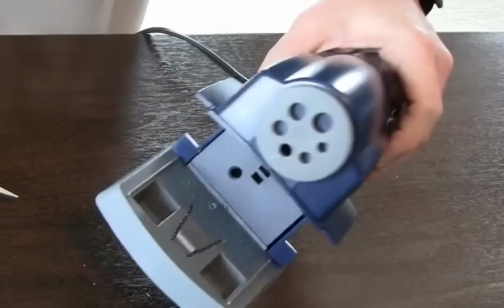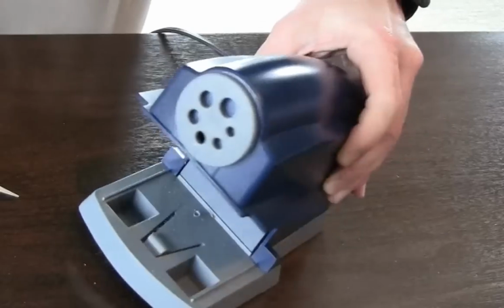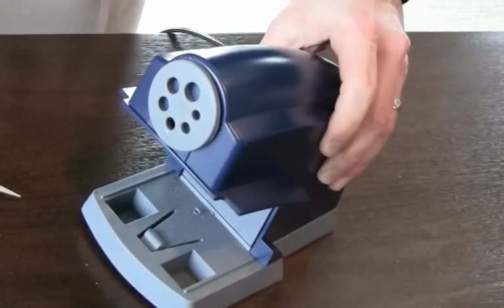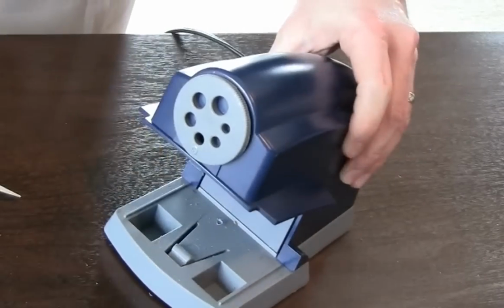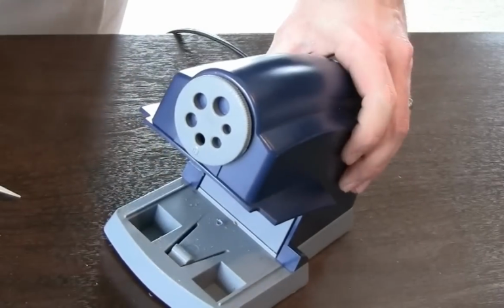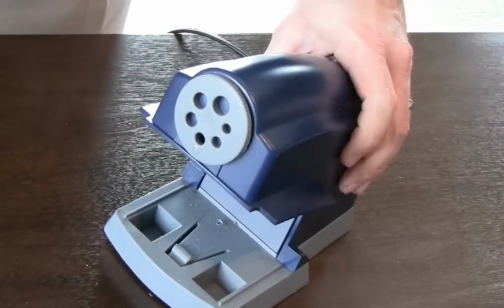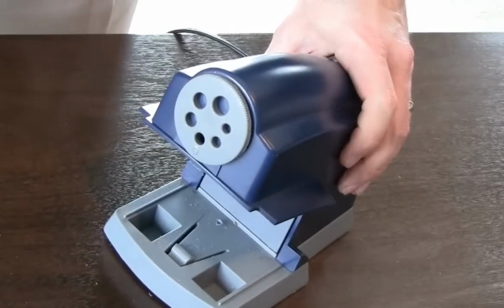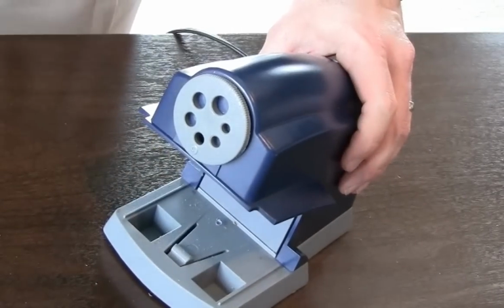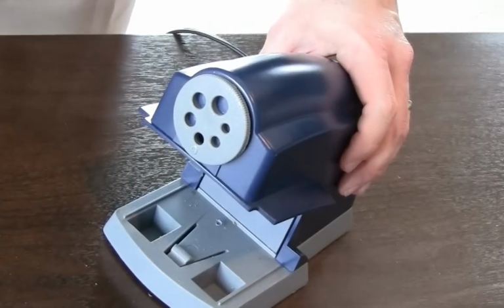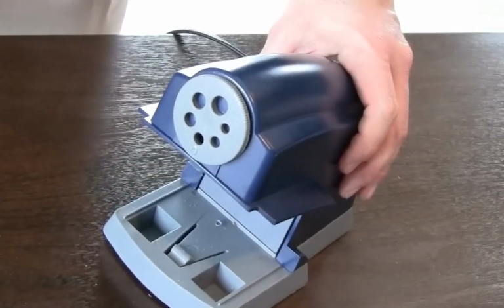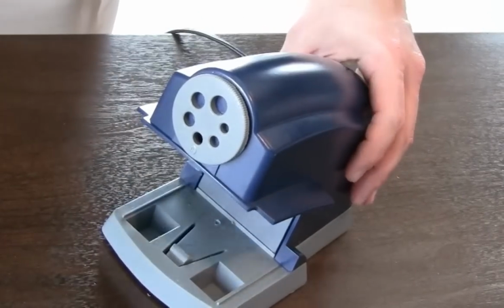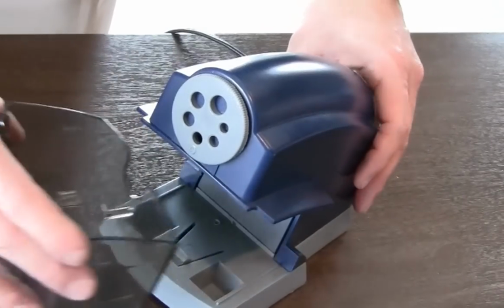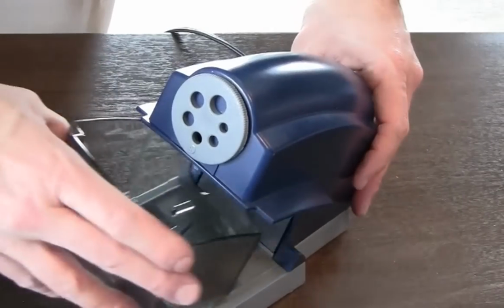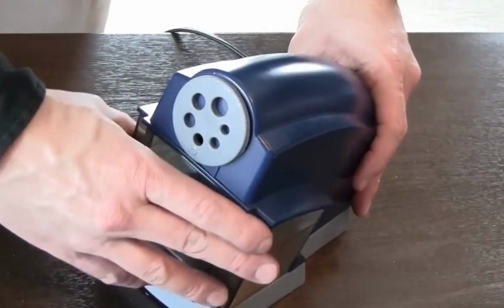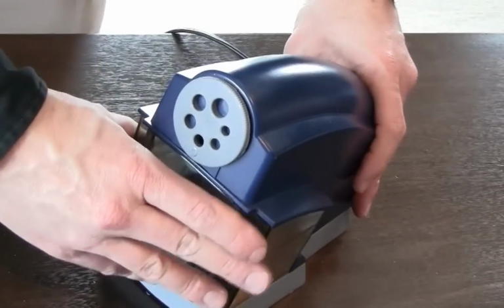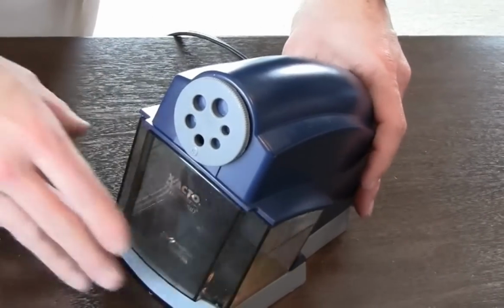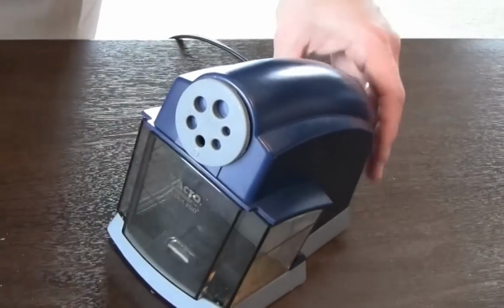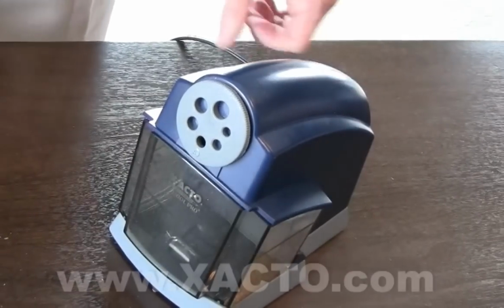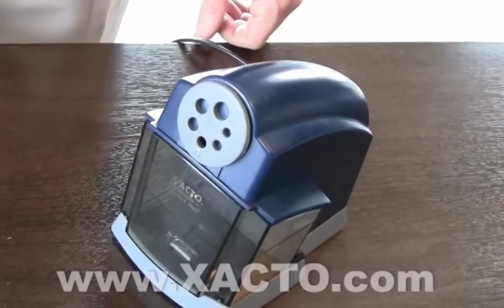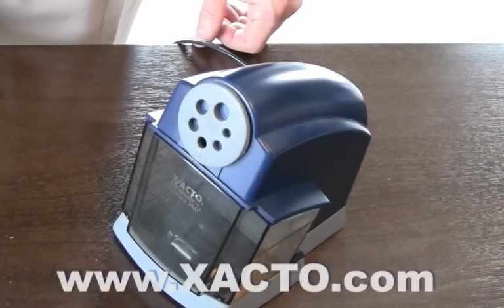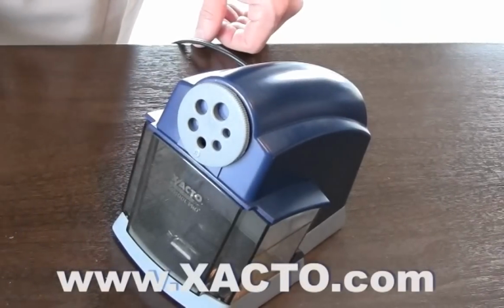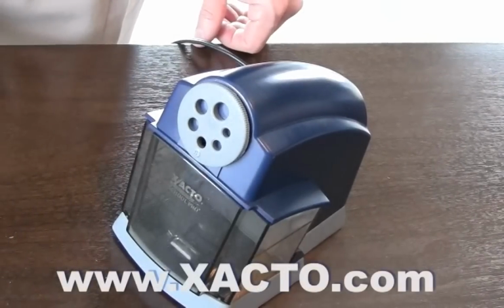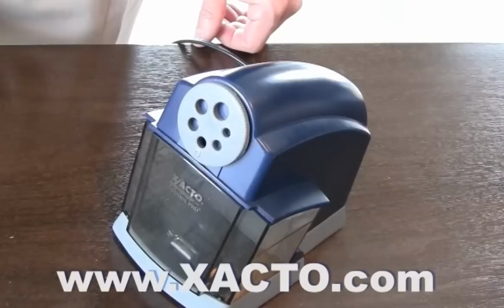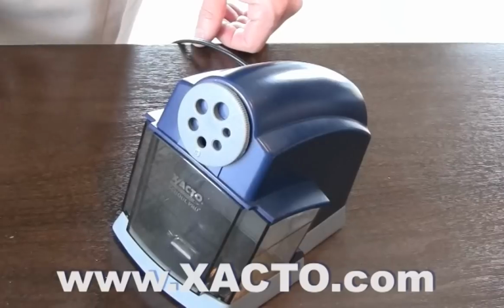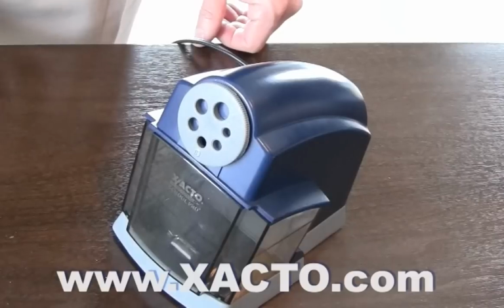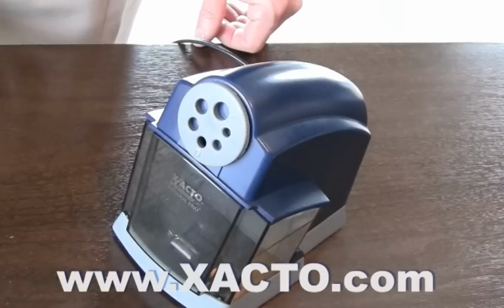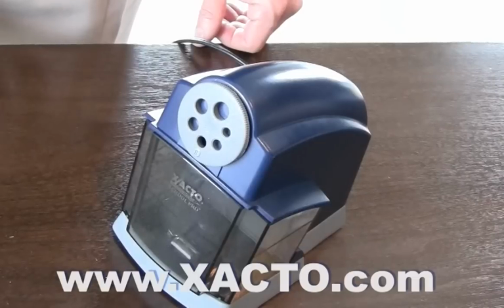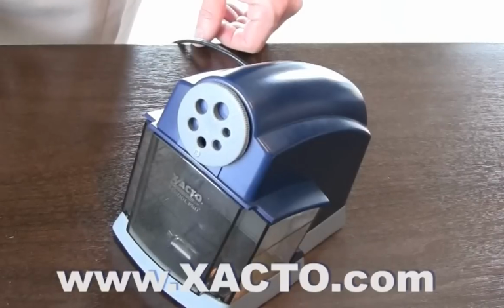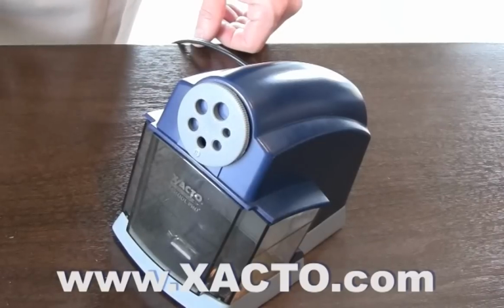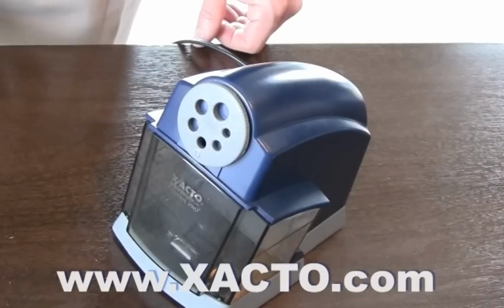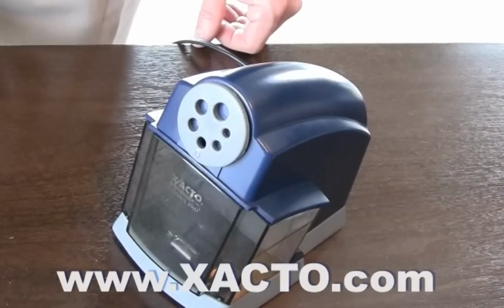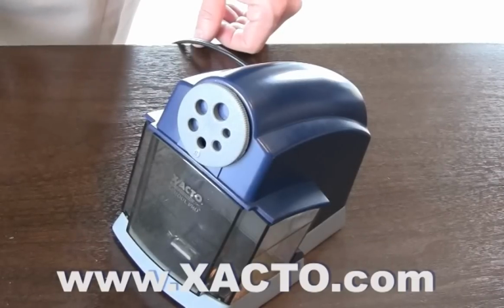Once plugged back into the wall, the sharpener is ready for use. For more info on X-Acto products or to review more troubleshooting tips, visit X-Acto.com.